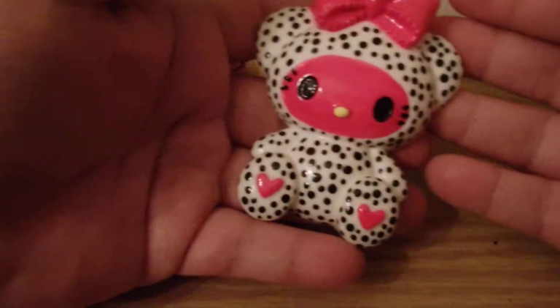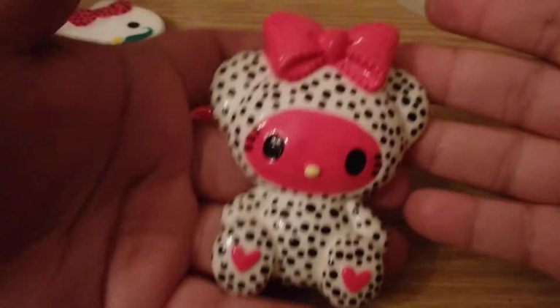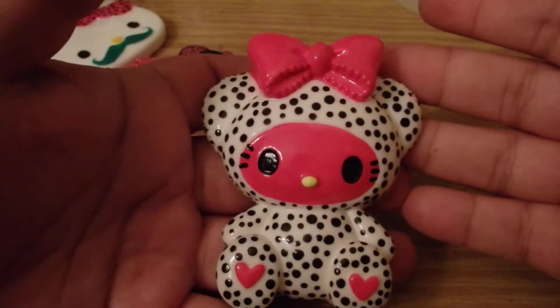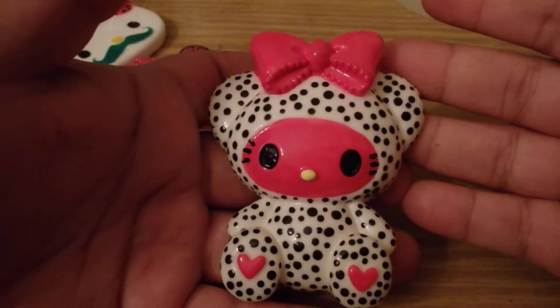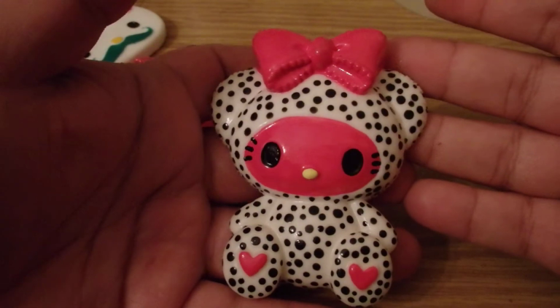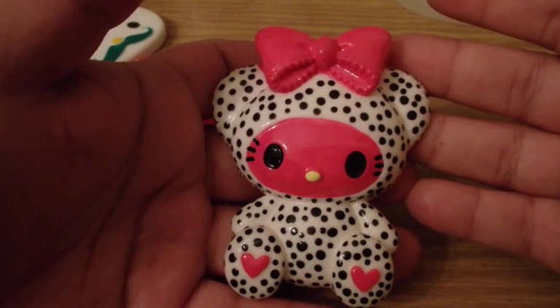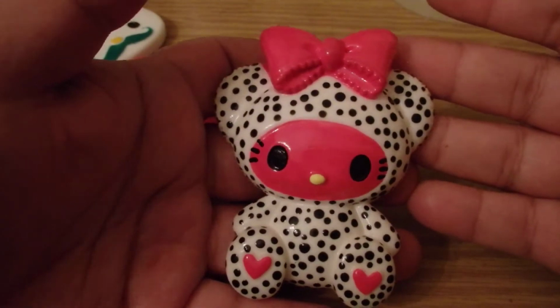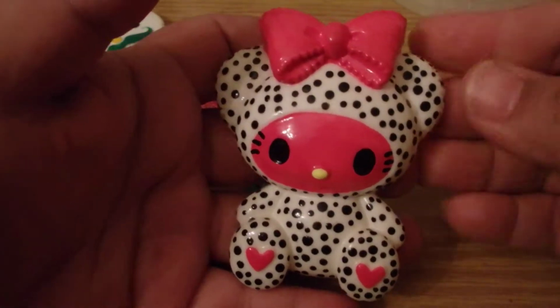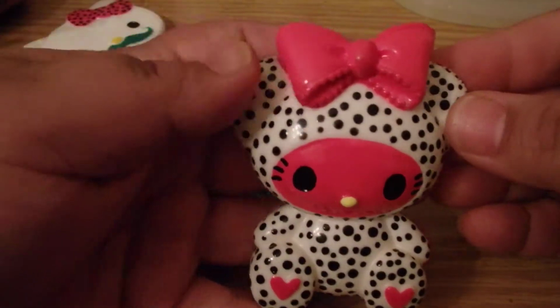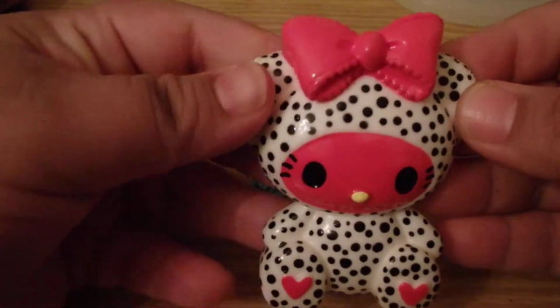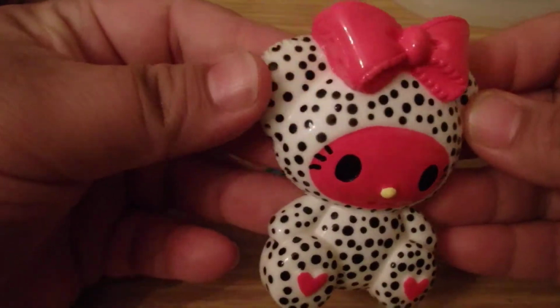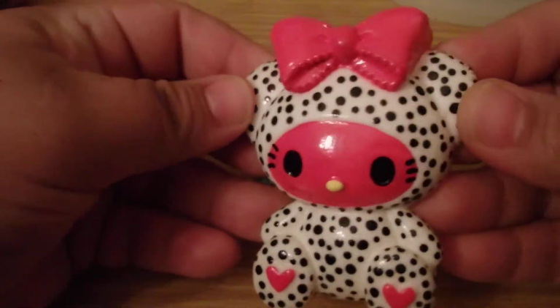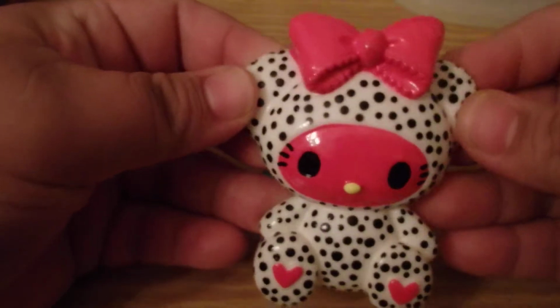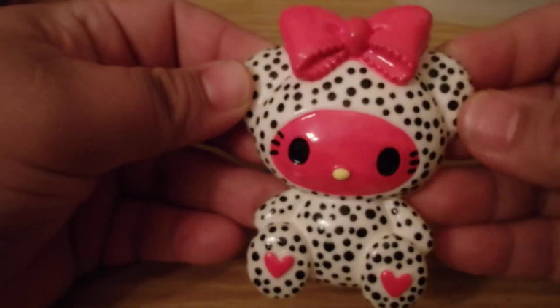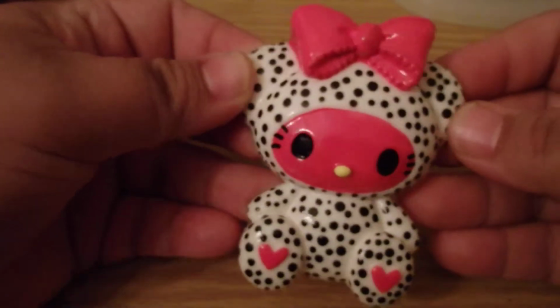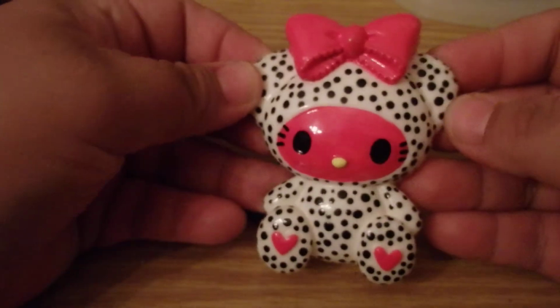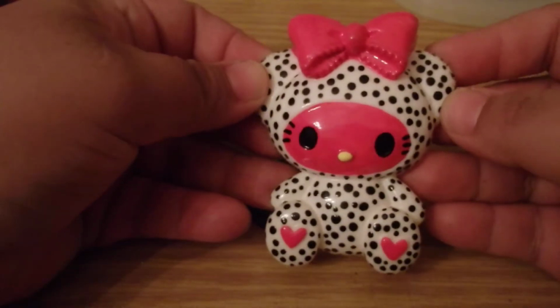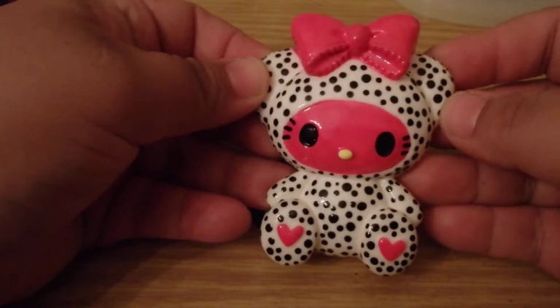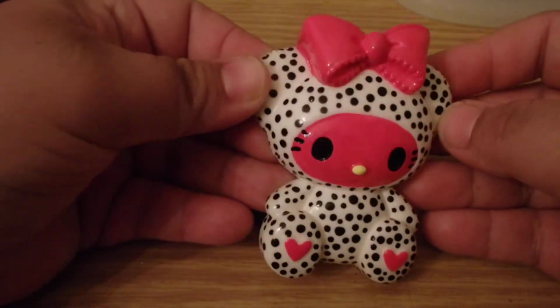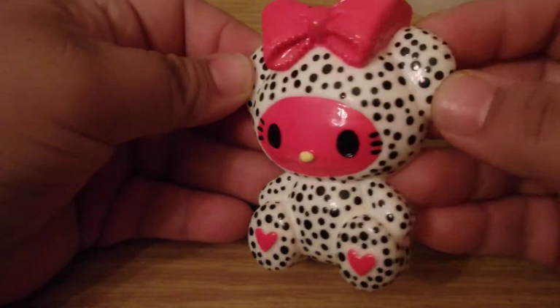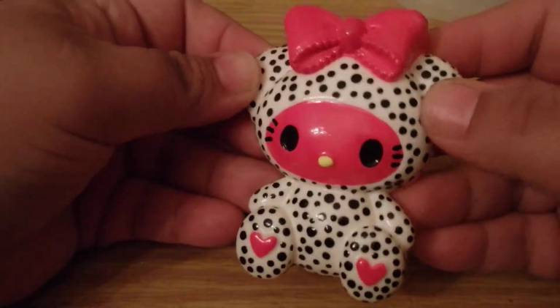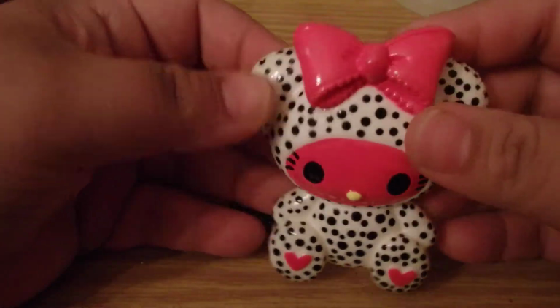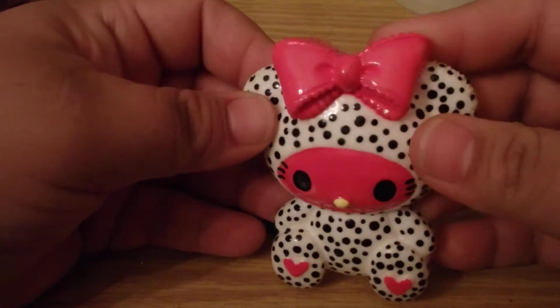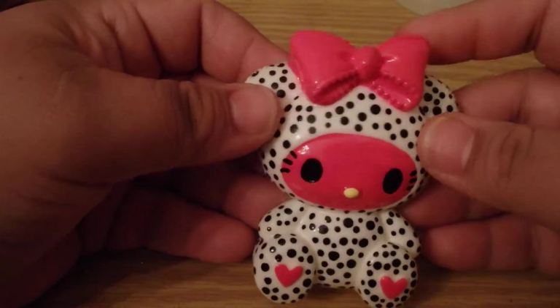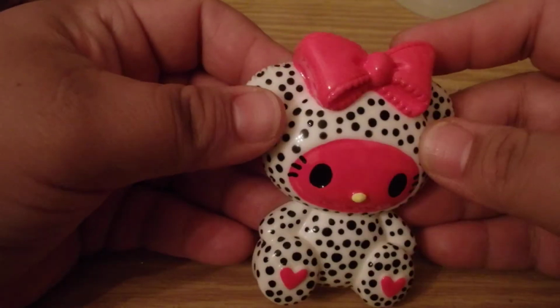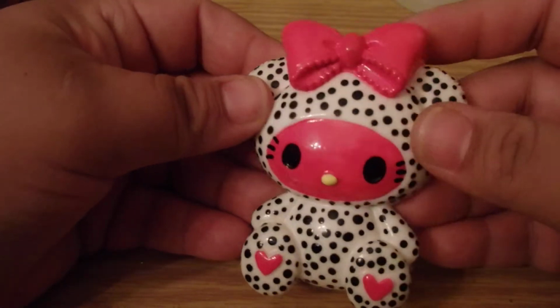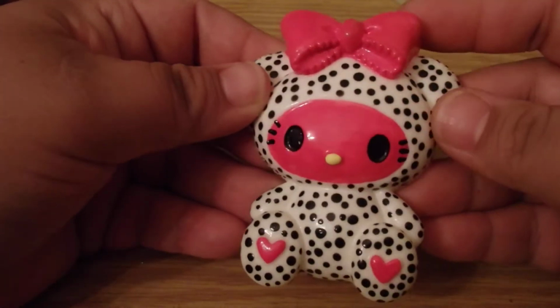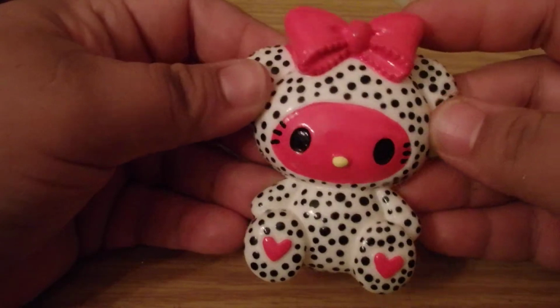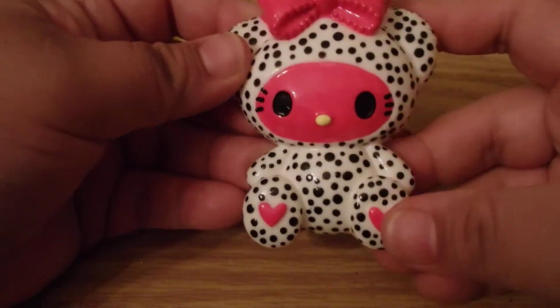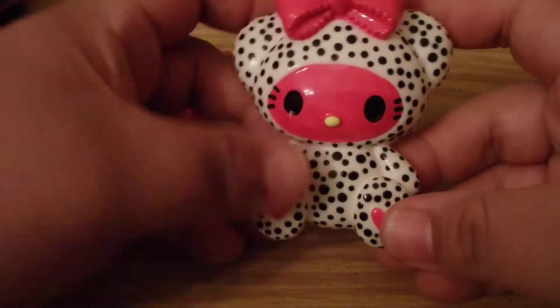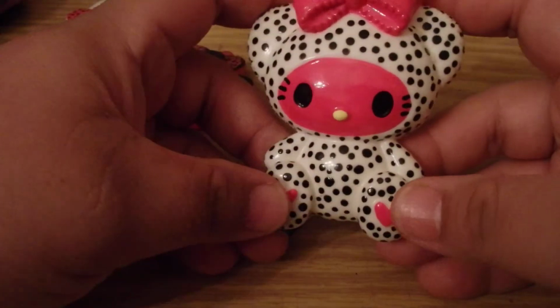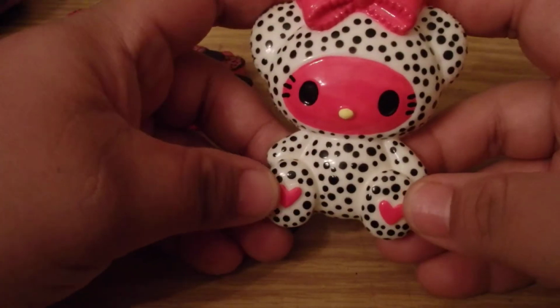I also did this piece. It looks real retro and cool — different. So that's how that looks, with a bunch of polka dots.